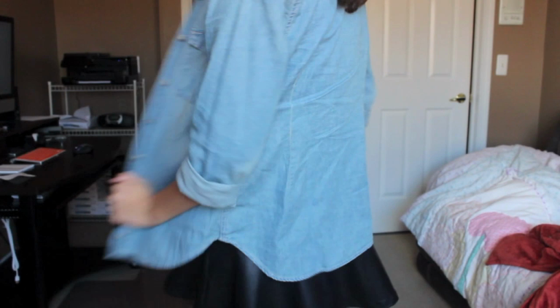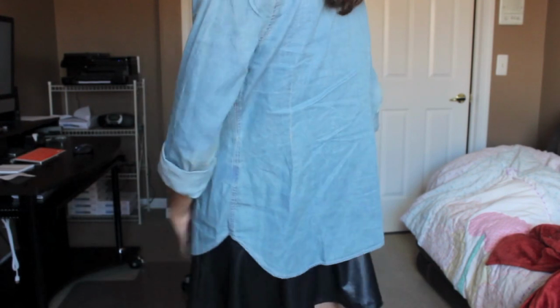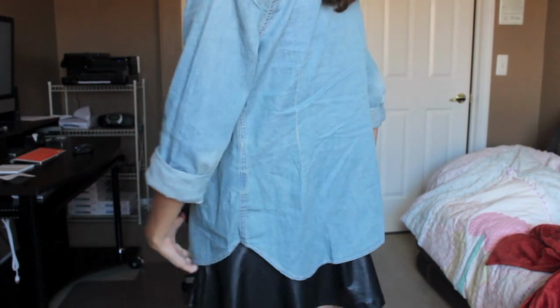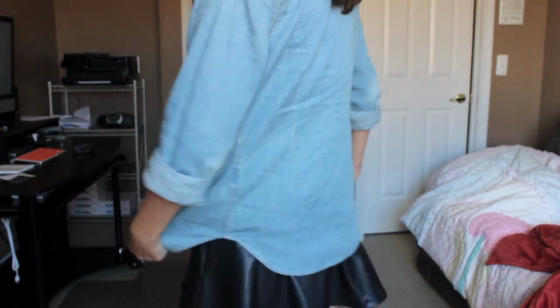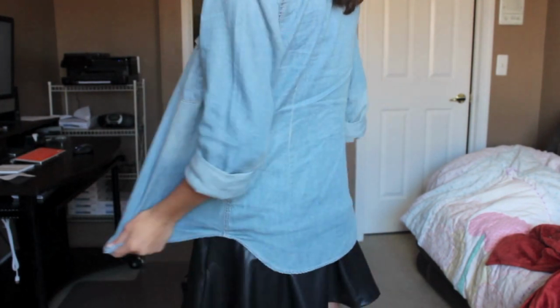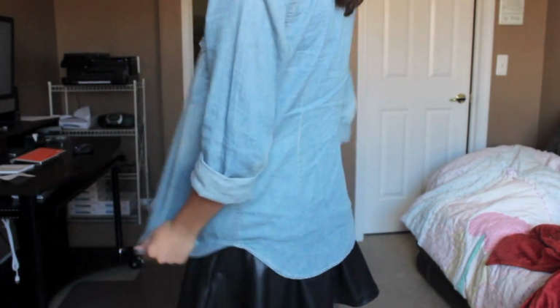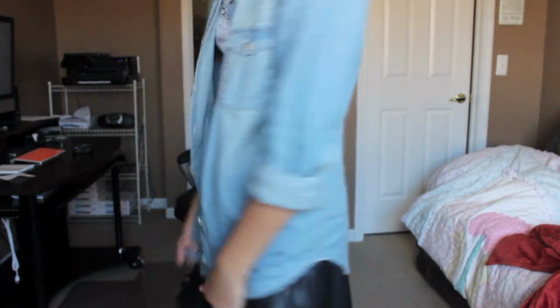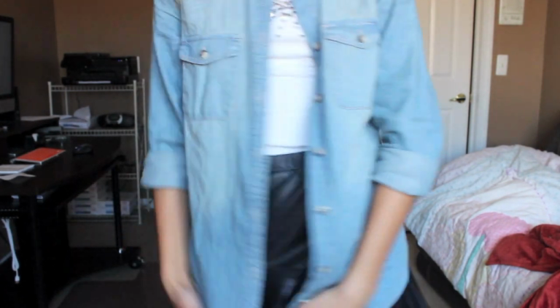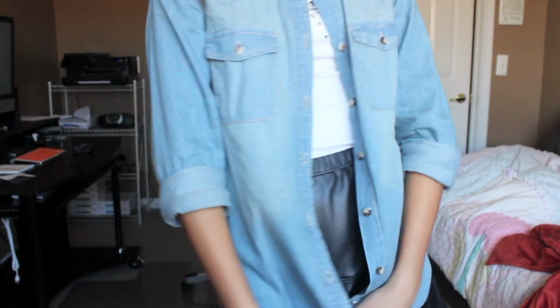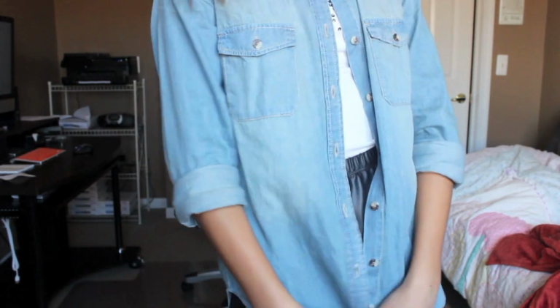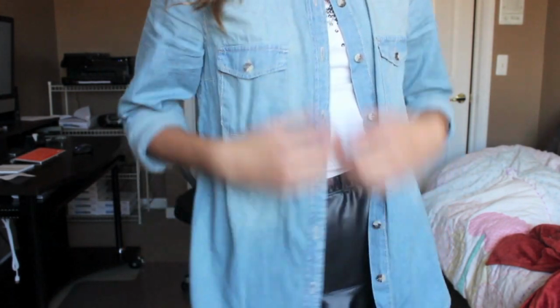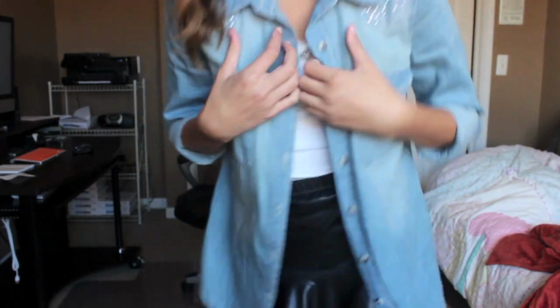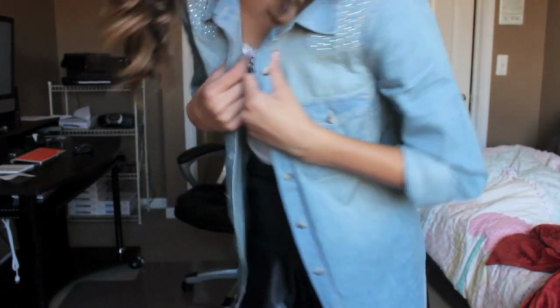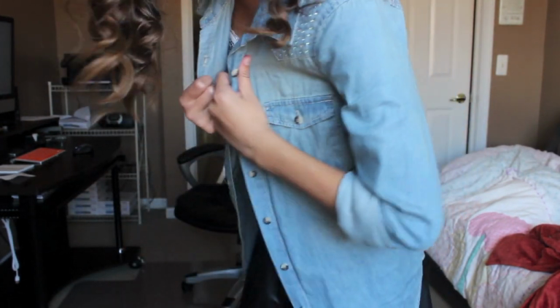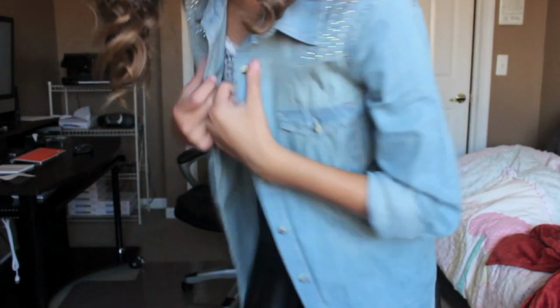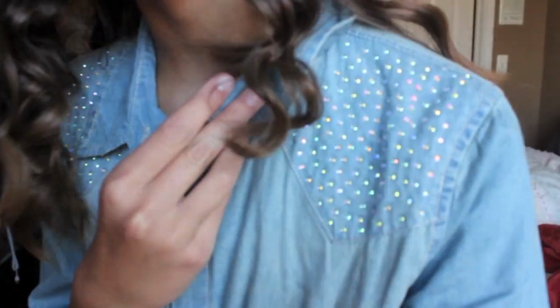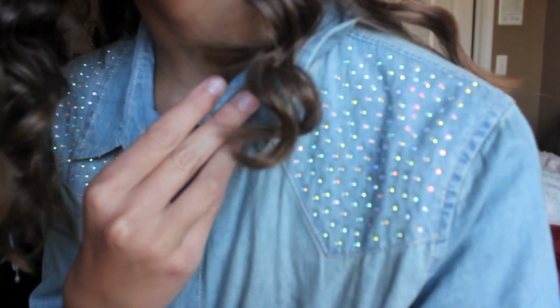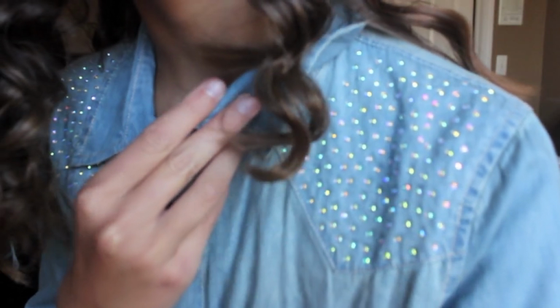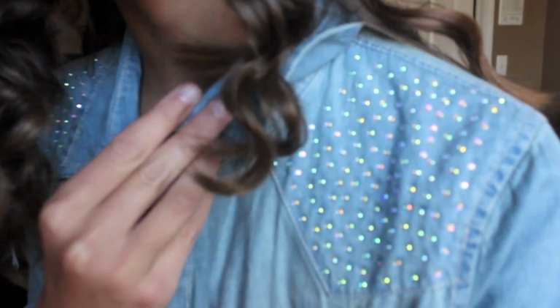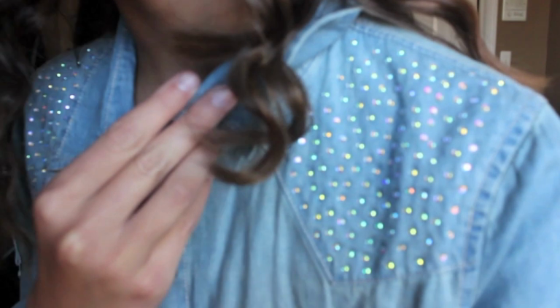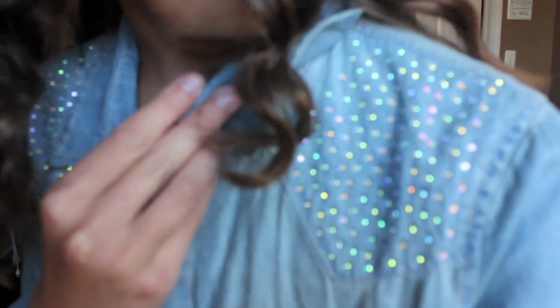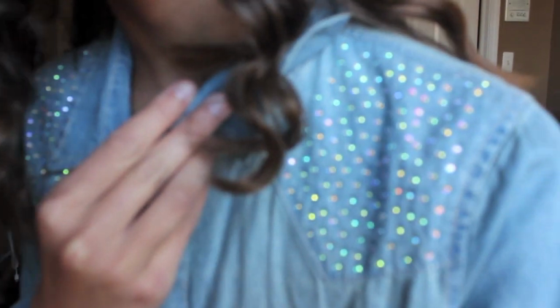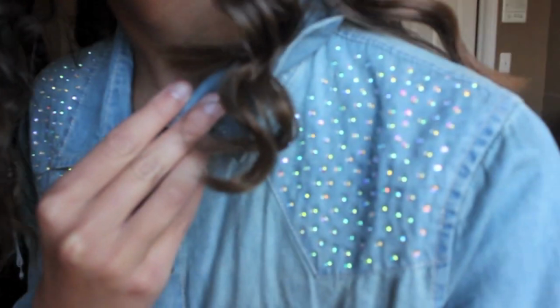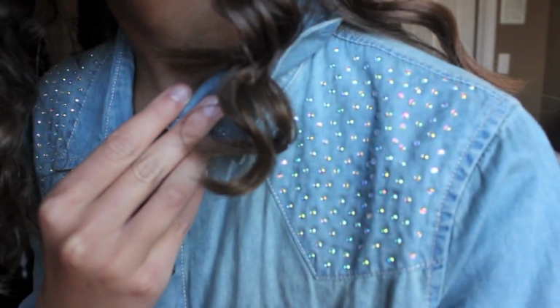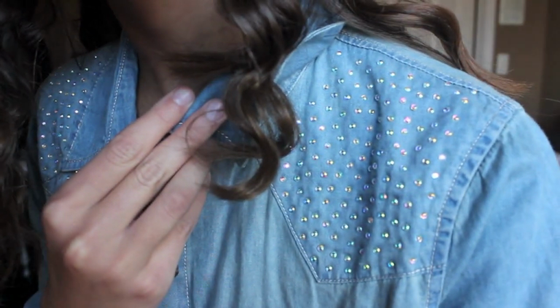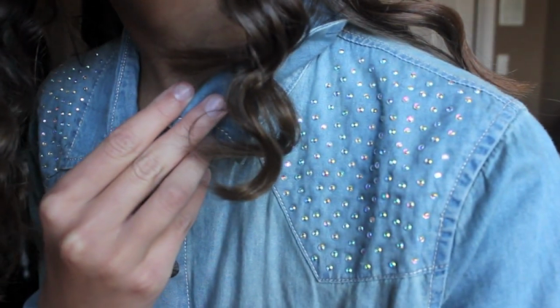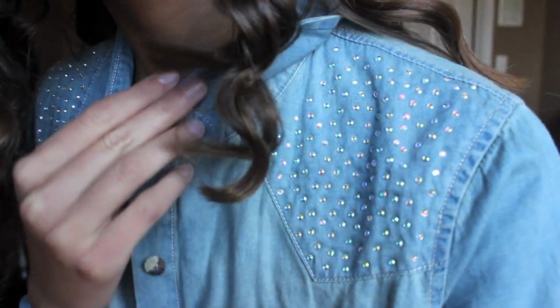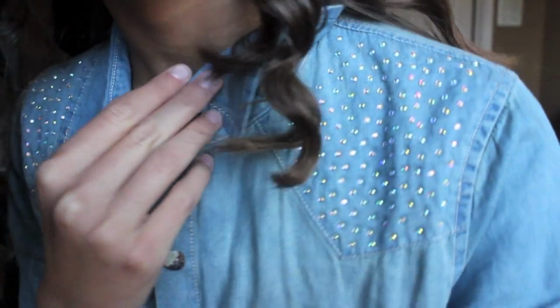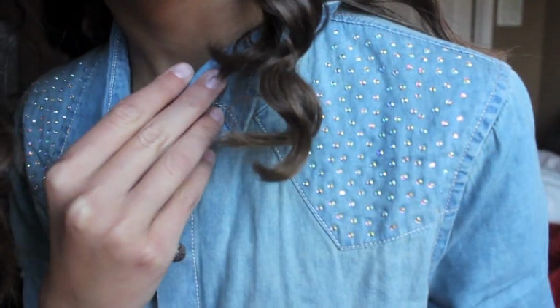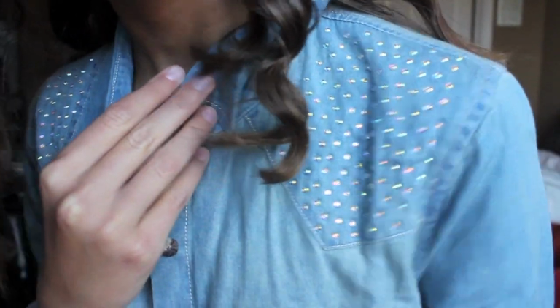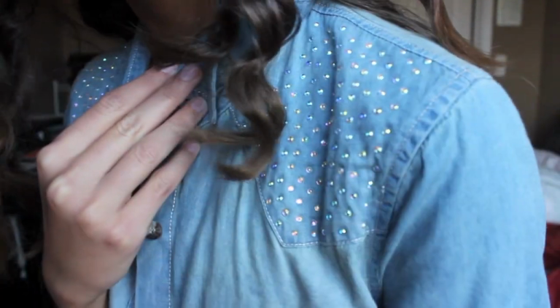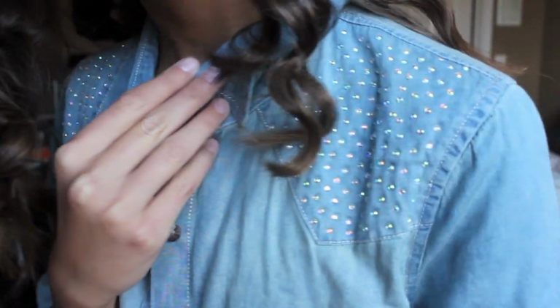I just wore this denim shirt from Kmart and it also has sparkles on the shoulder which adds so much more class and I really love it.